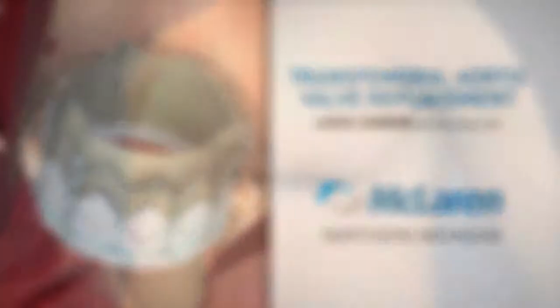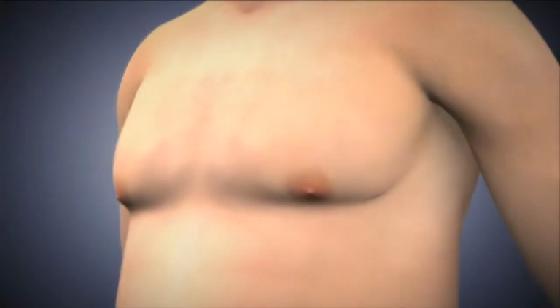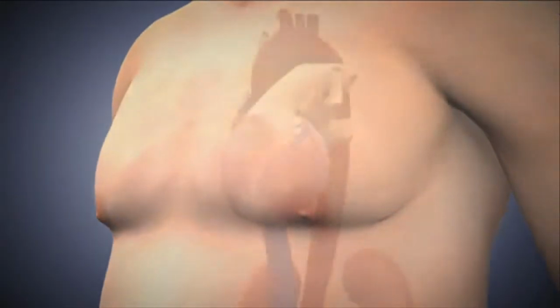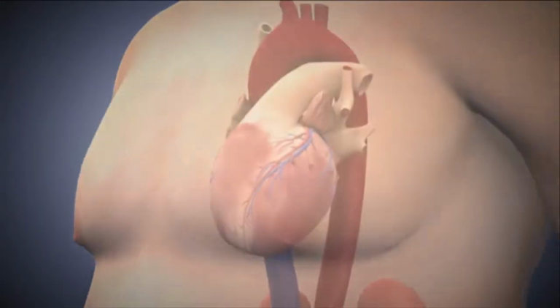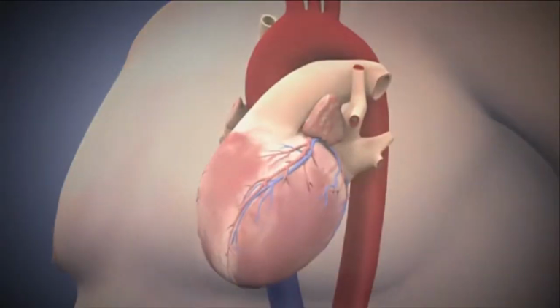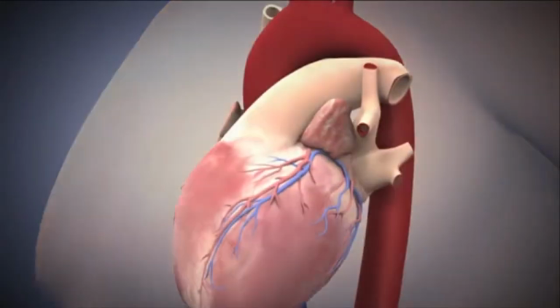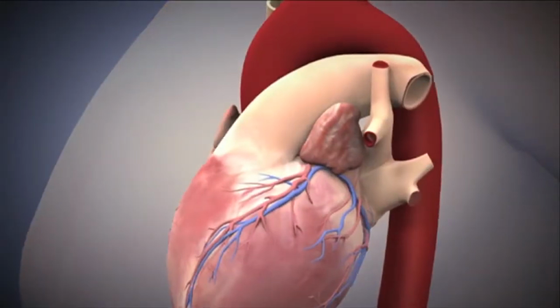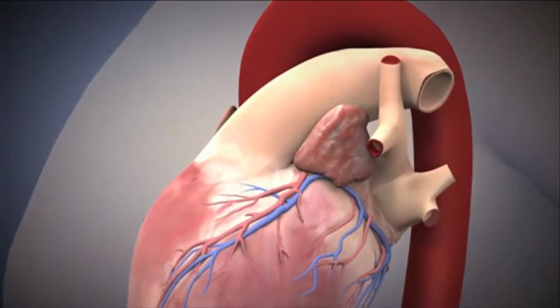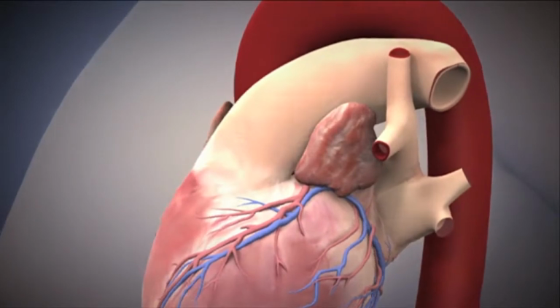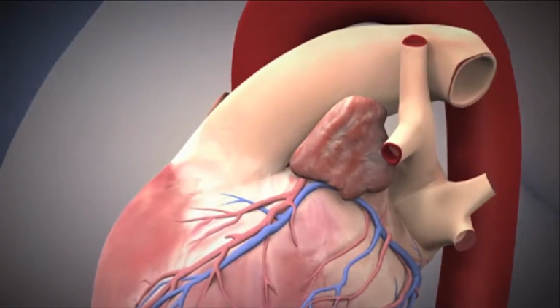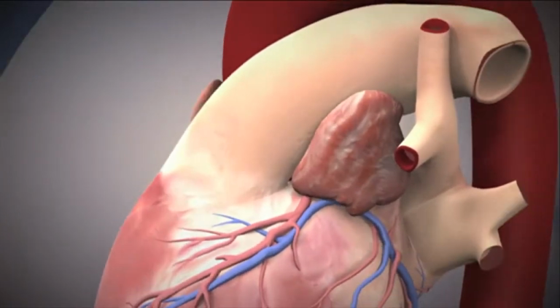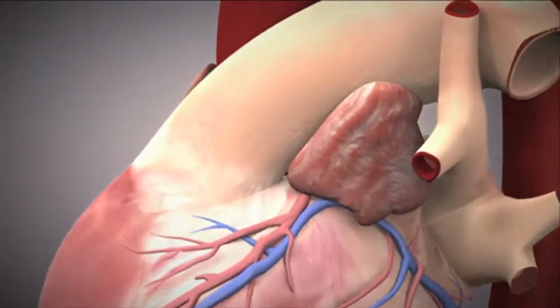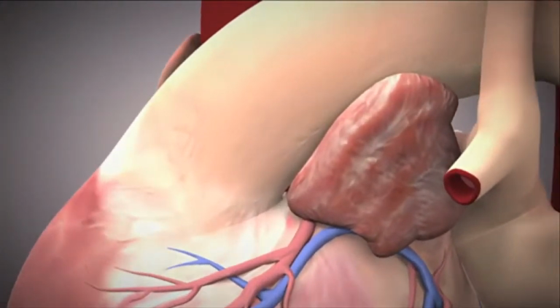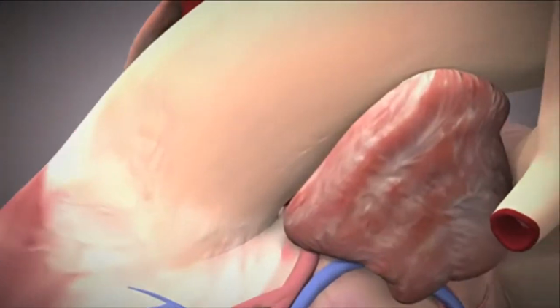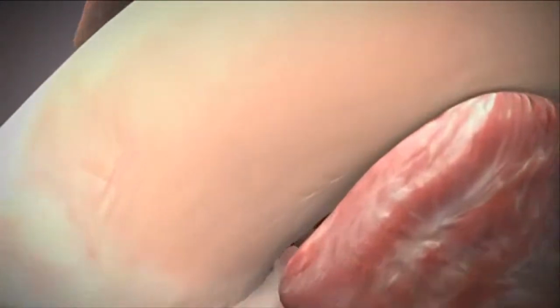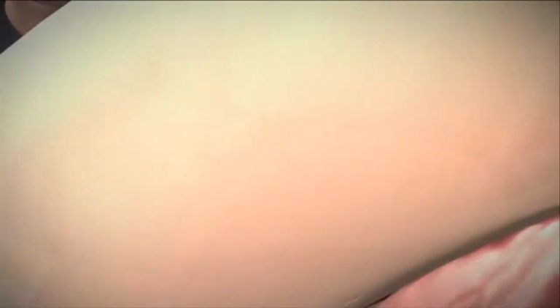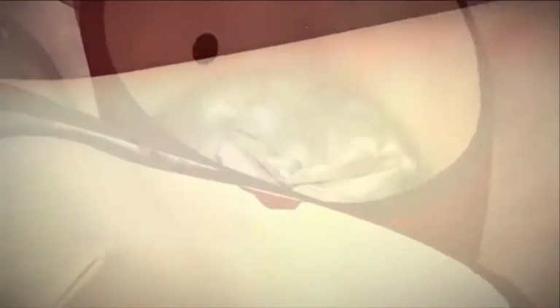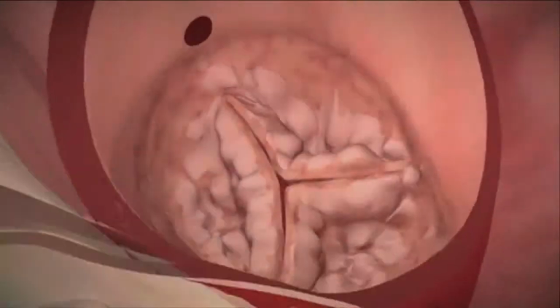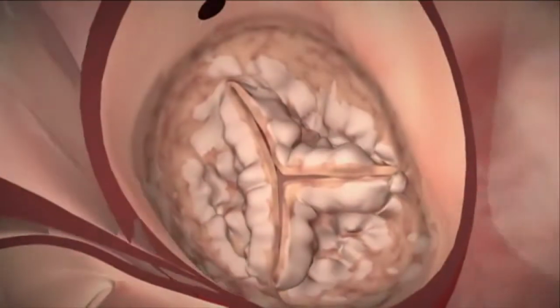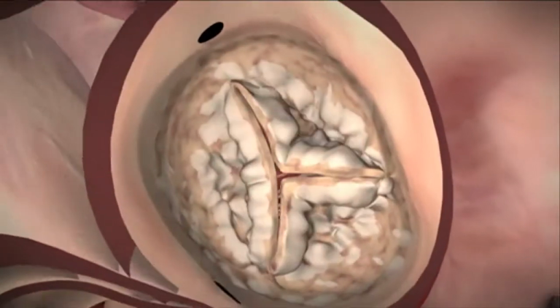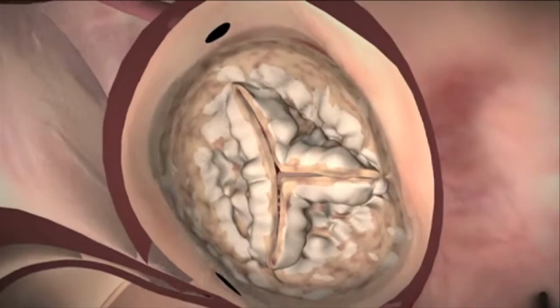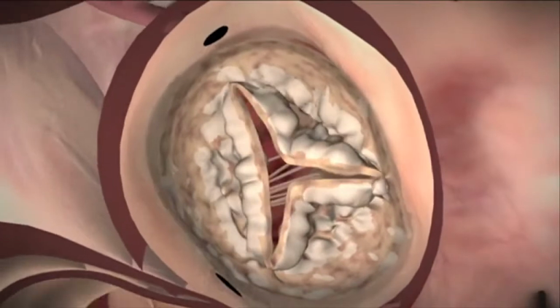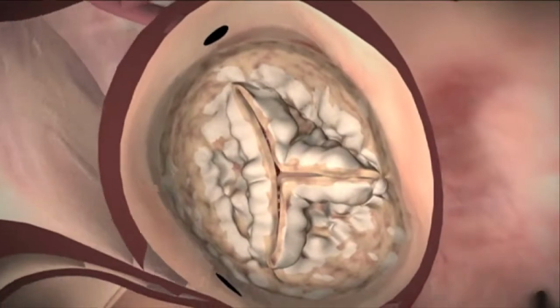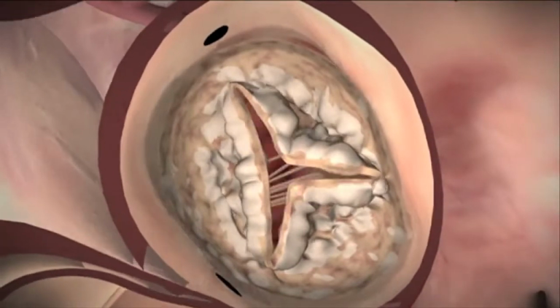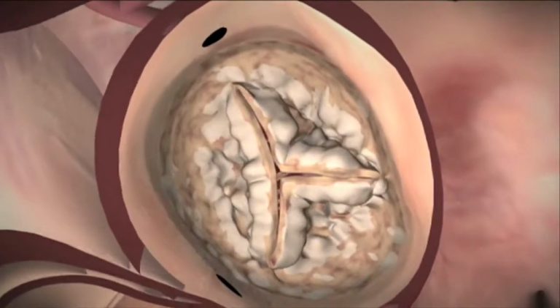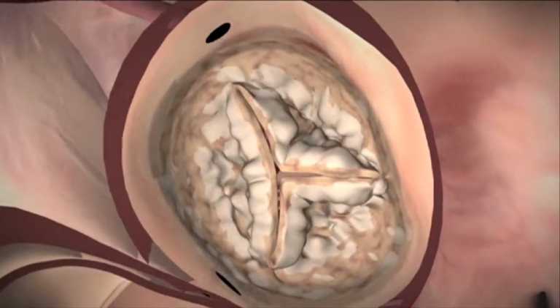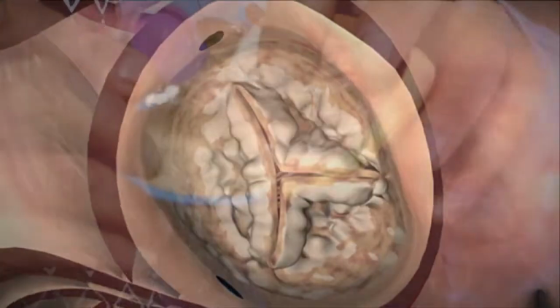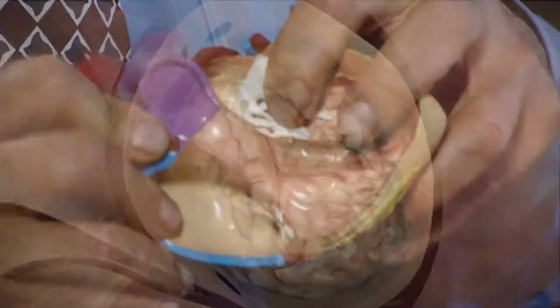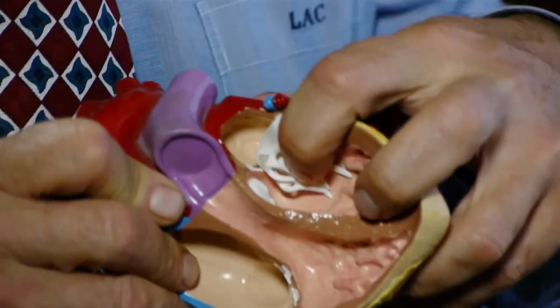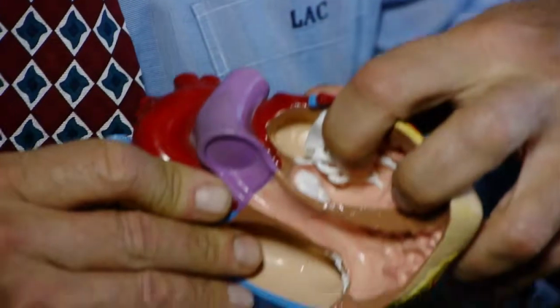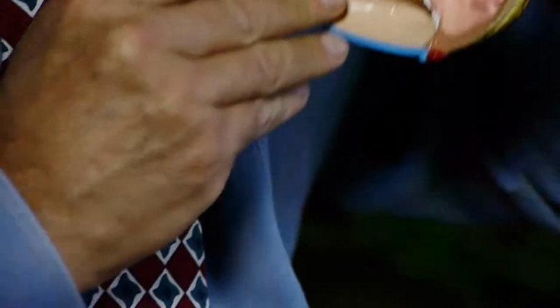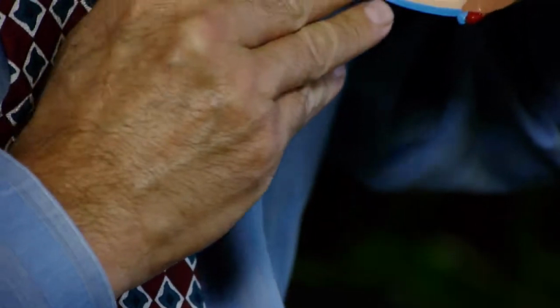The heart sits in the middle of the chest and points a little bit to the left side. As we open up the heart, virtually in the middle of the heart muscle is a valve called the aortic valve, and that valve can be seen here.